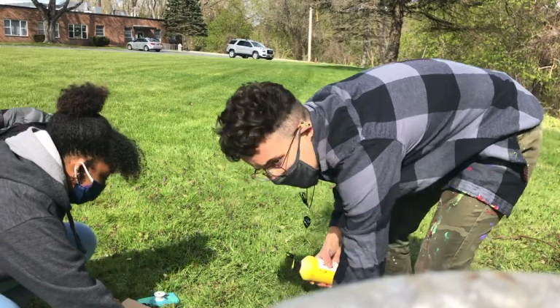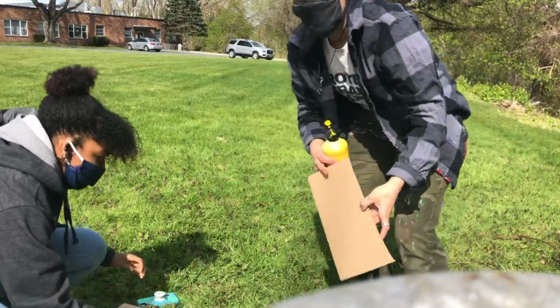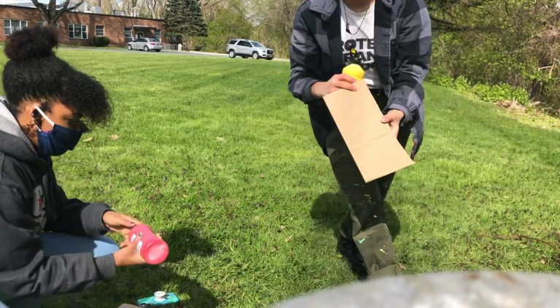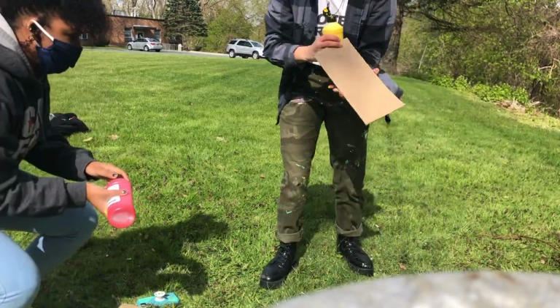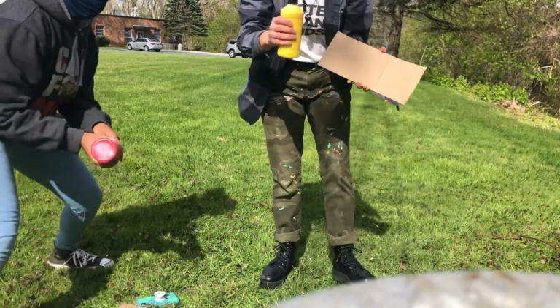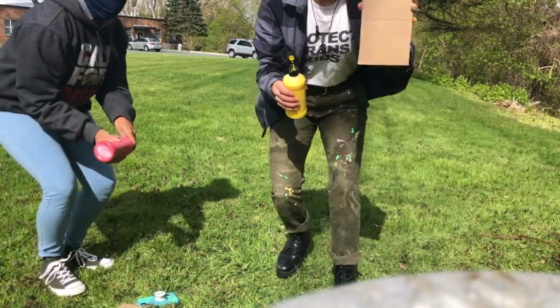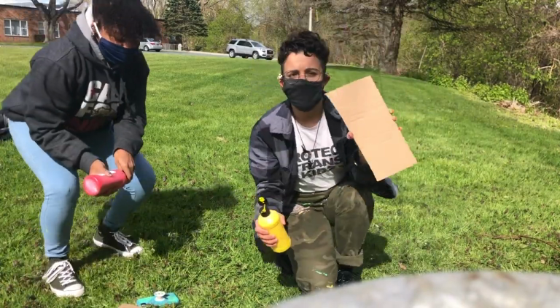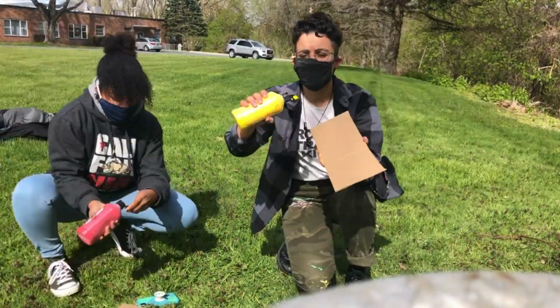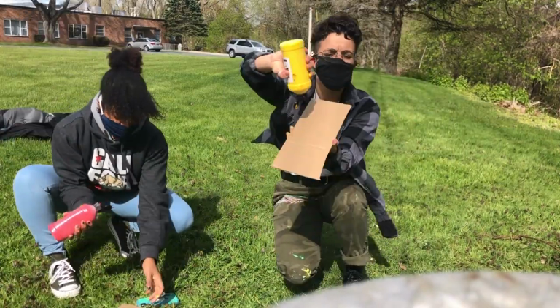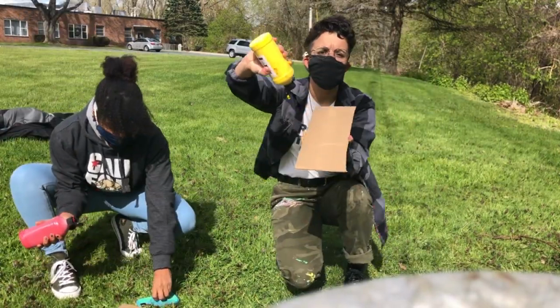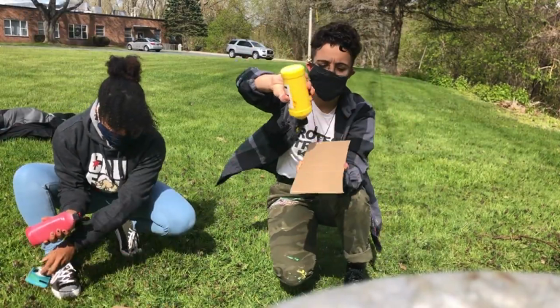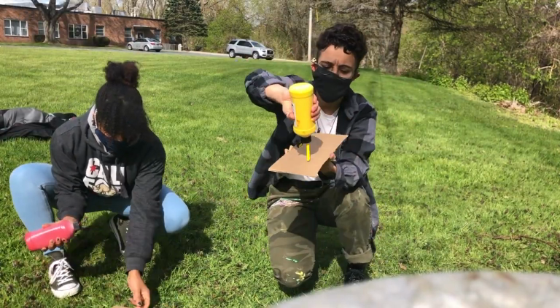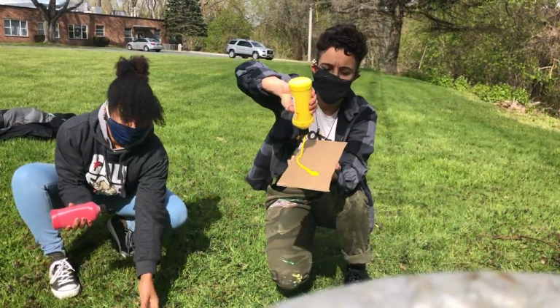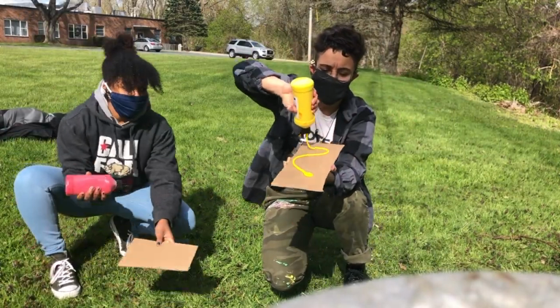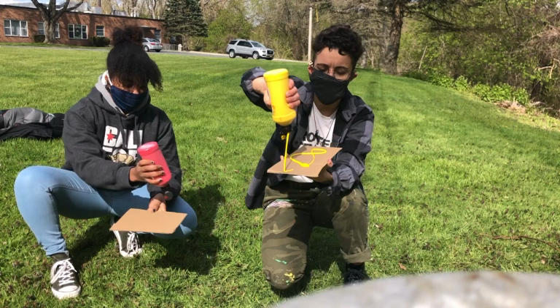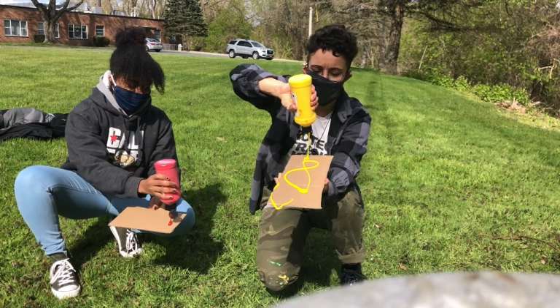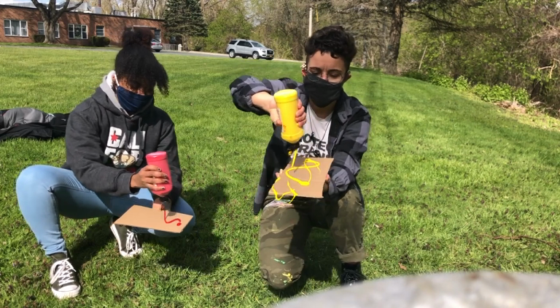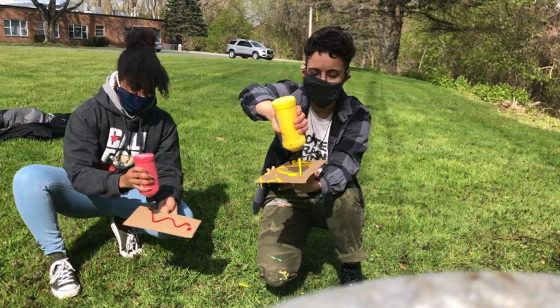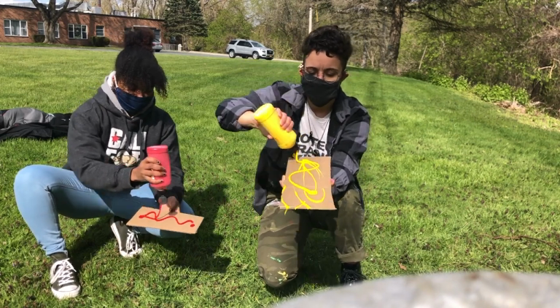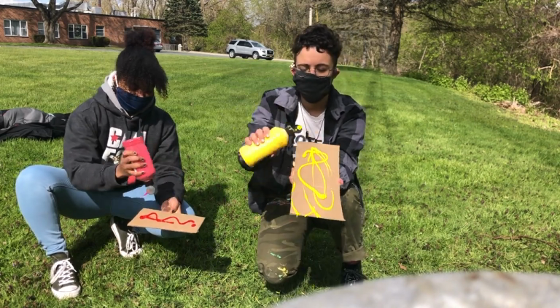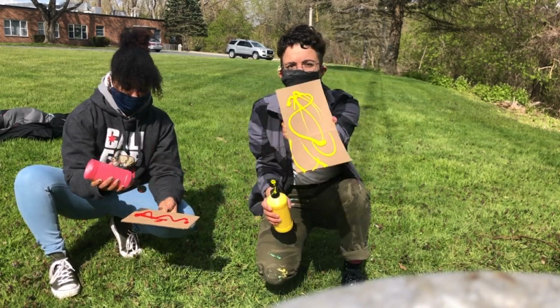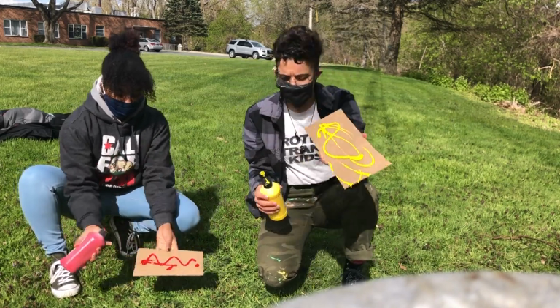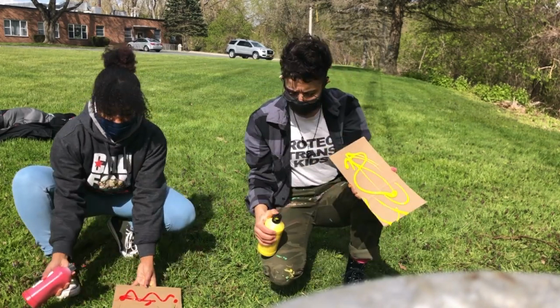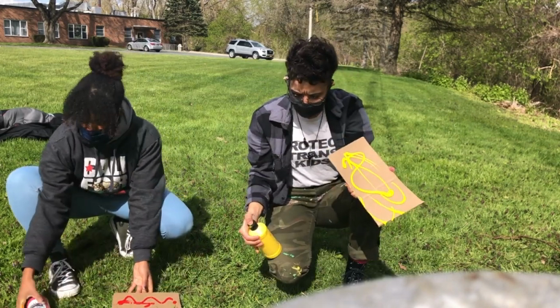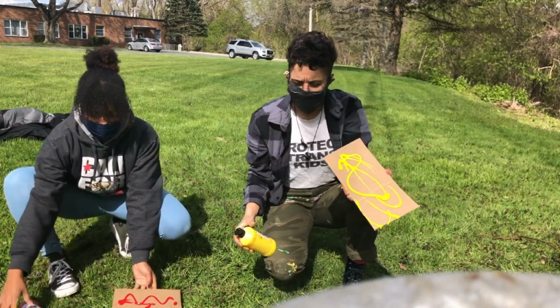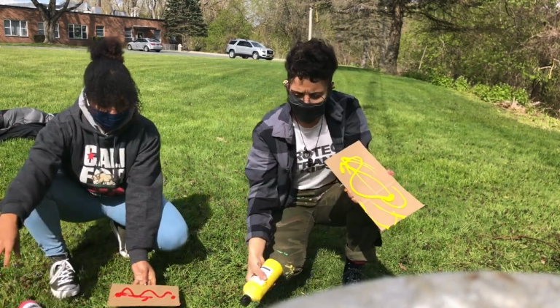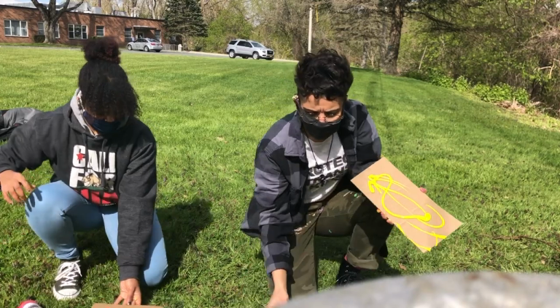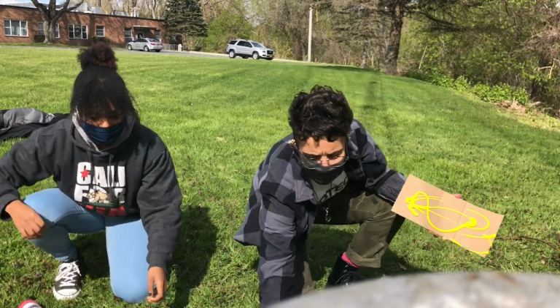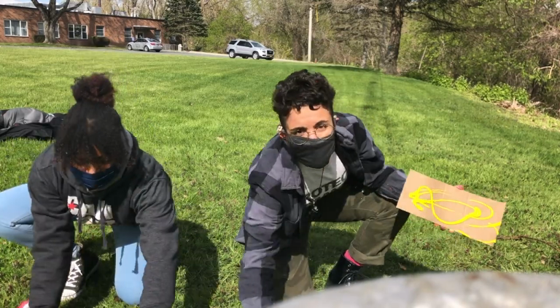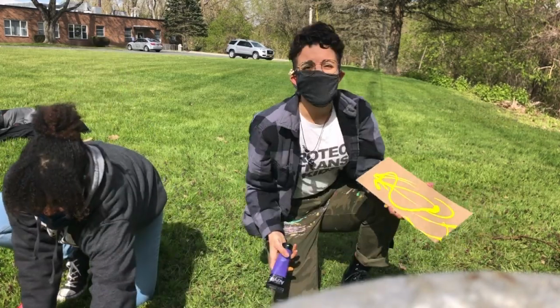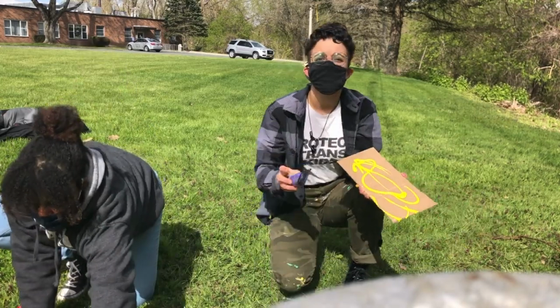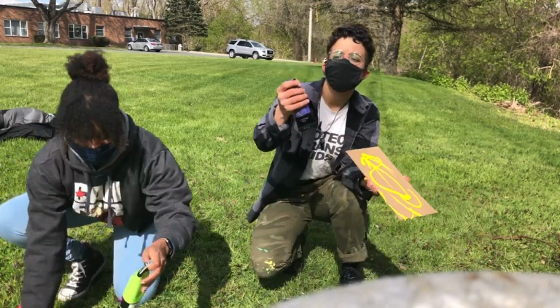So to start, you're going to want to take your cardboard and paint and just apply the paint. Just kind of make some cool designs, do what you want to do with it, as many colors as you would like.